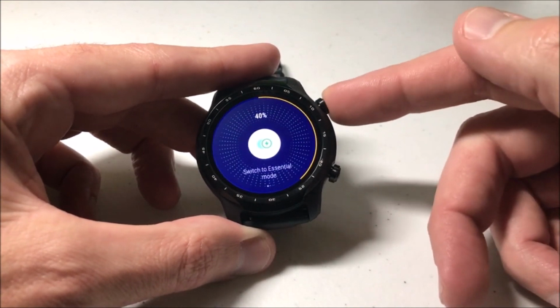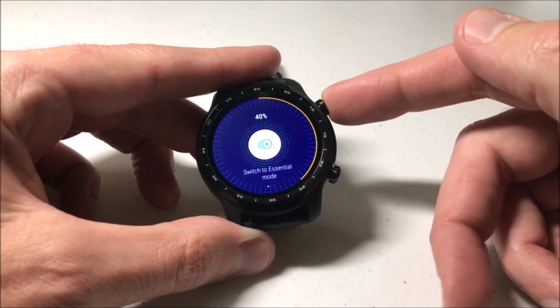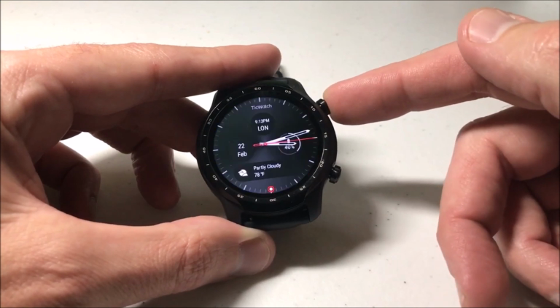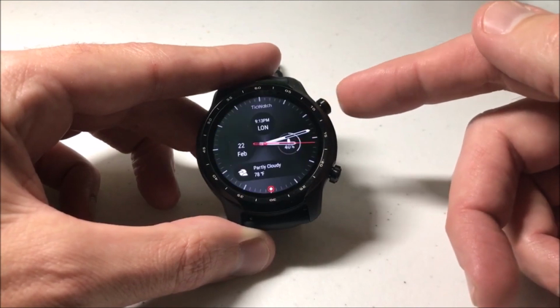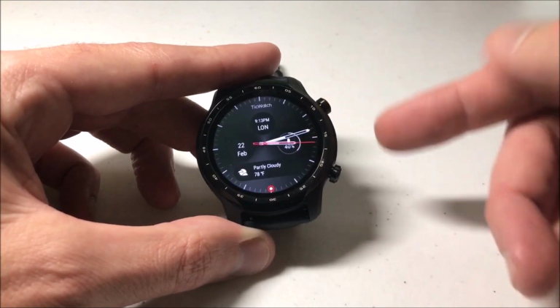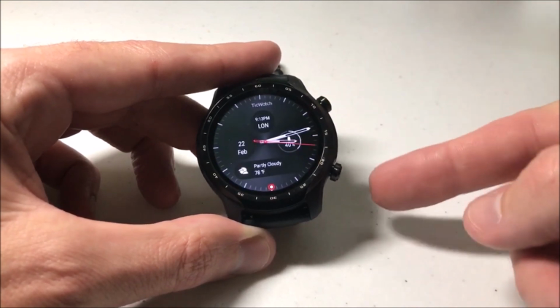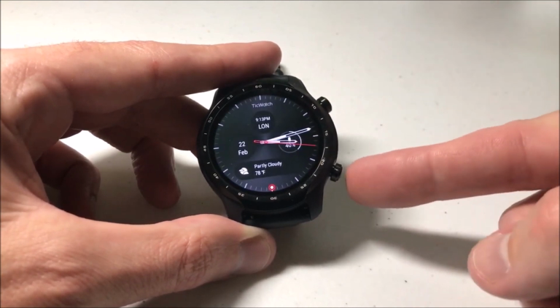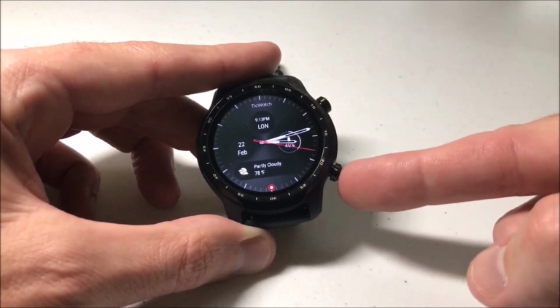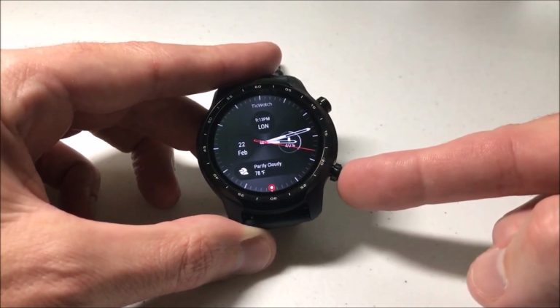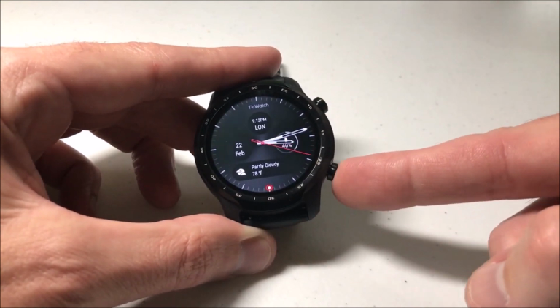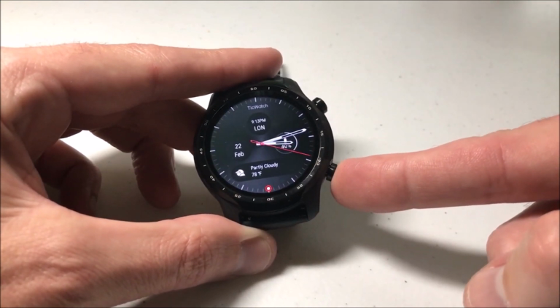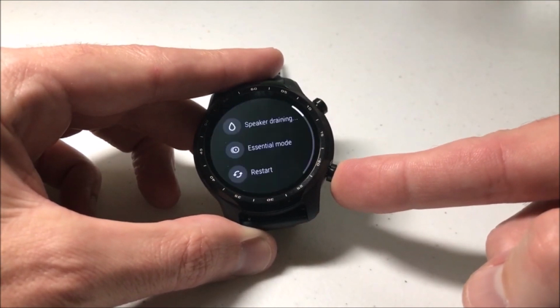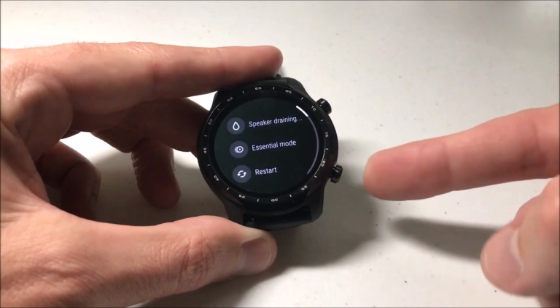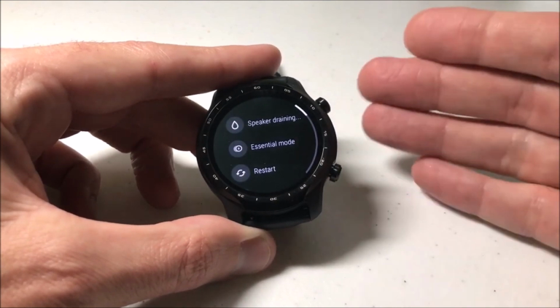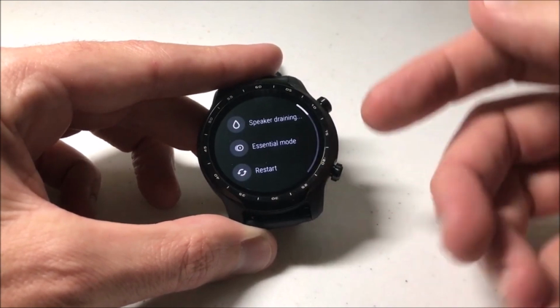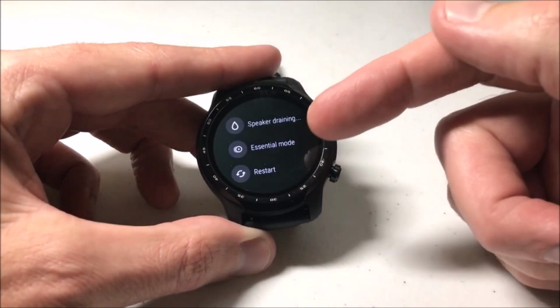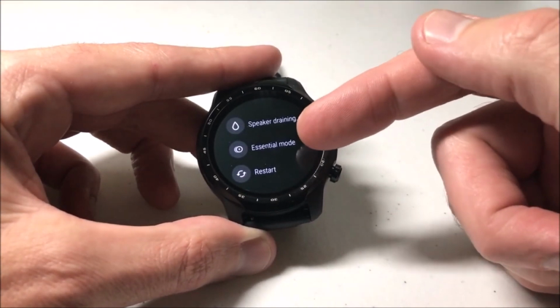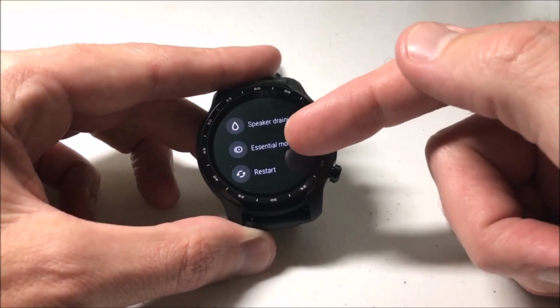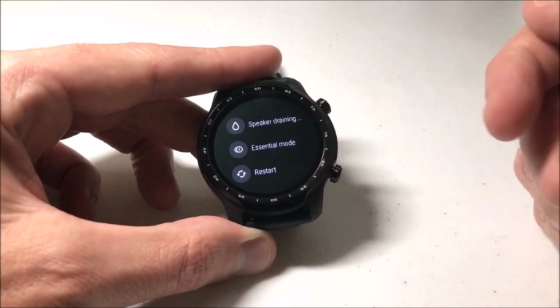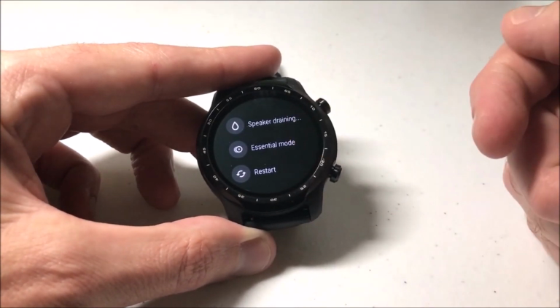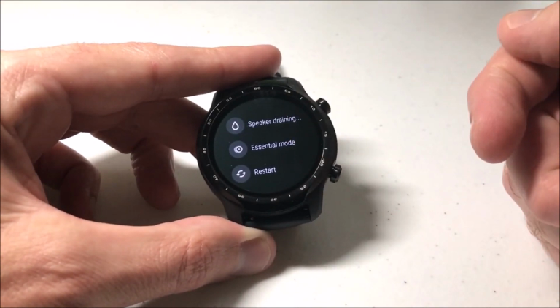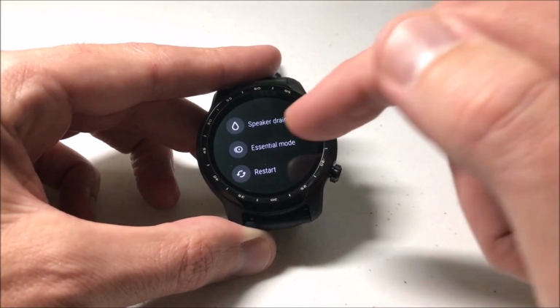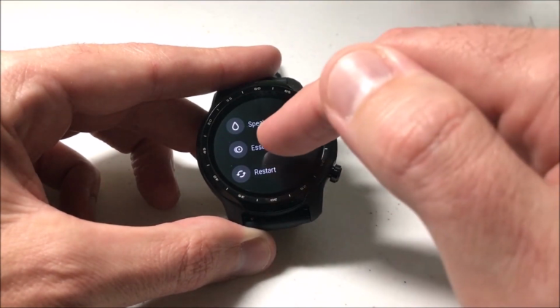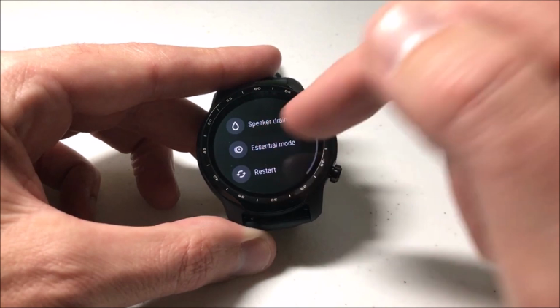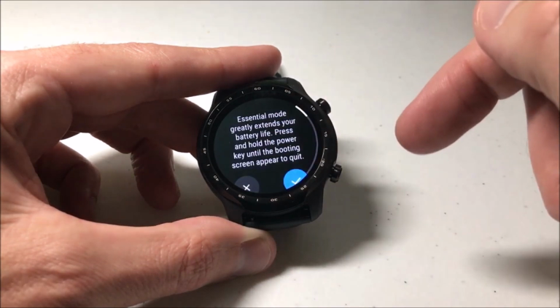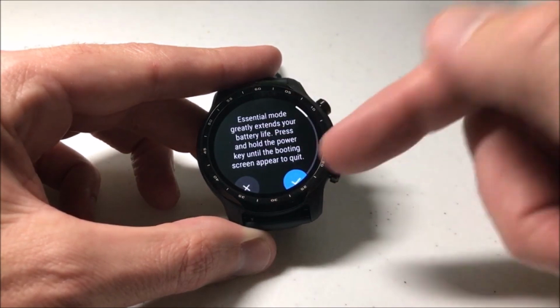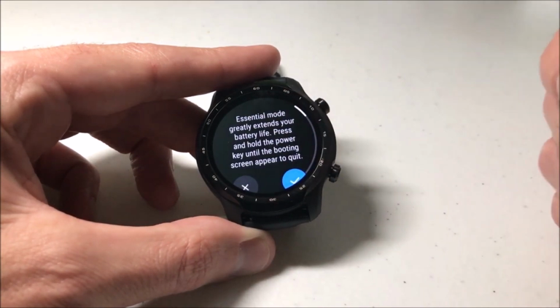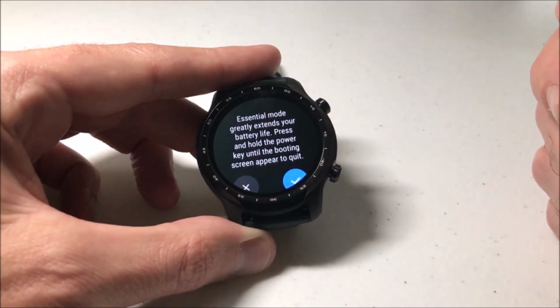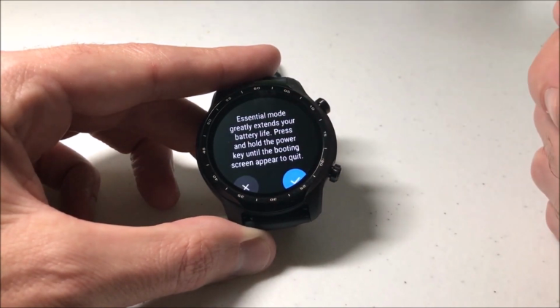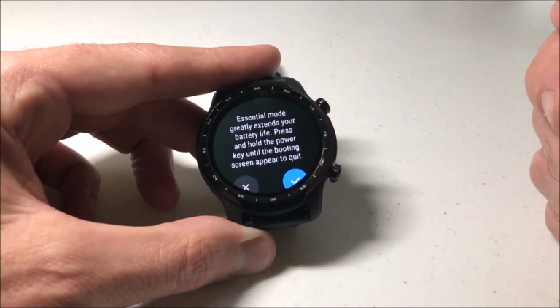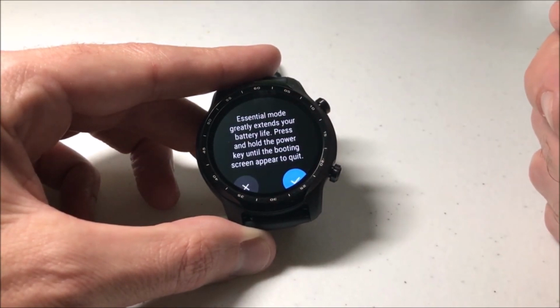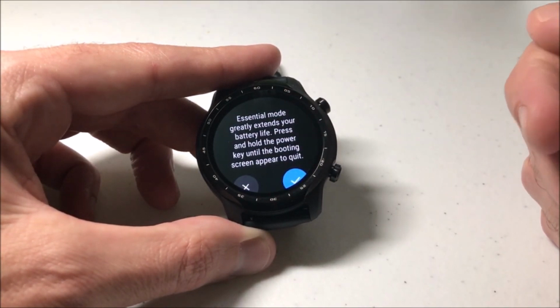Last but not least, you can also press and hold the bottom right button. That'll bring up a quick menu where you can choose Essentials Mode from the middle listing. You can choose it there and you've got the option to turn on essentials mode if you want to.